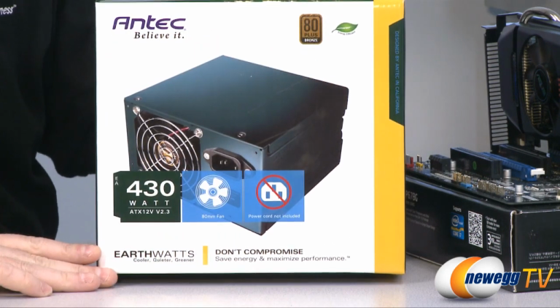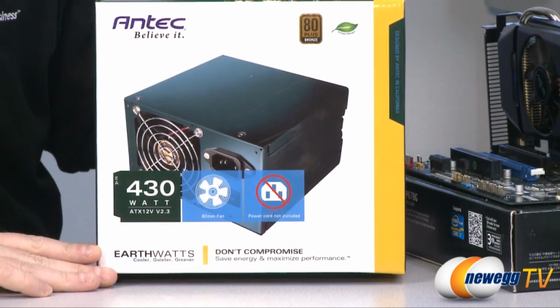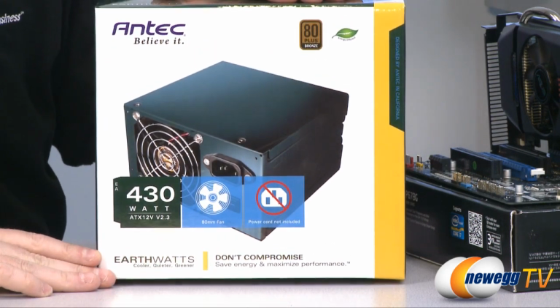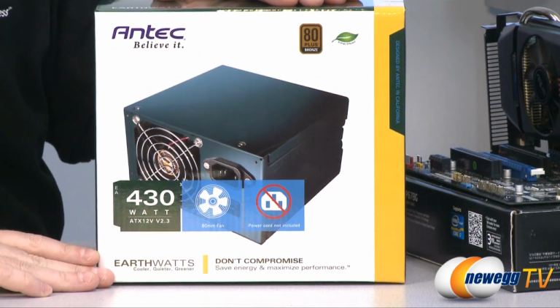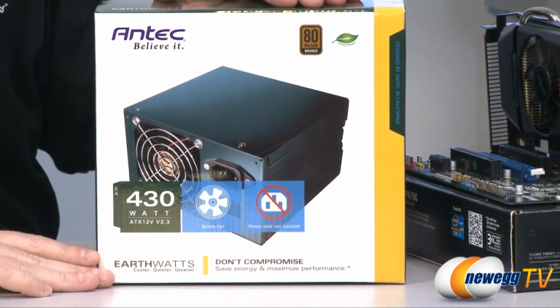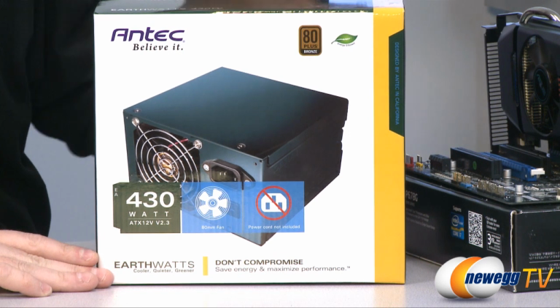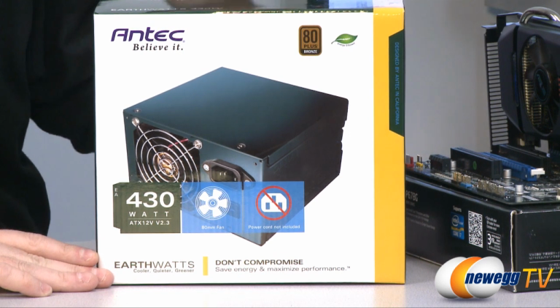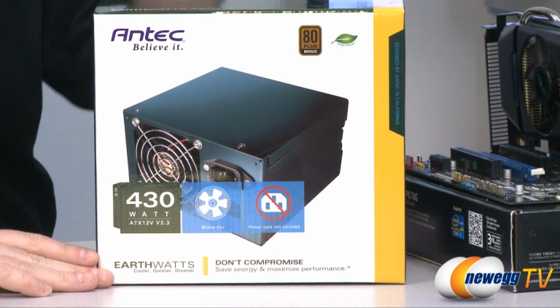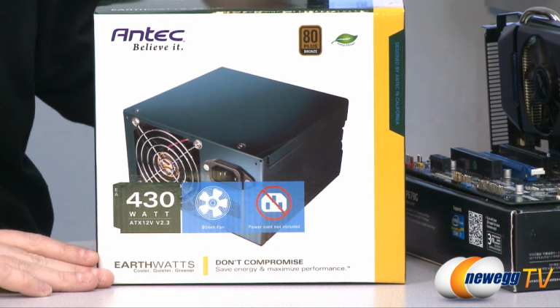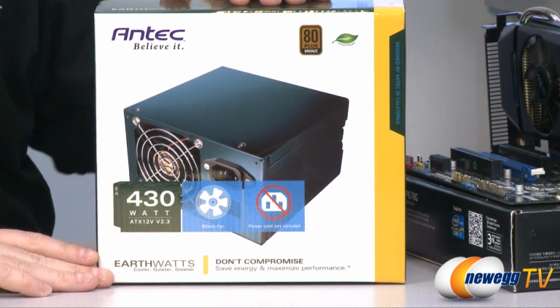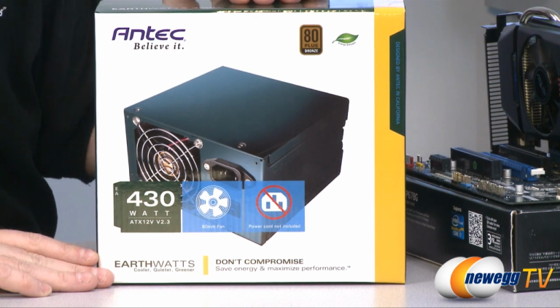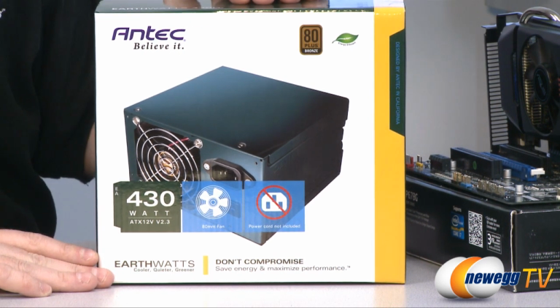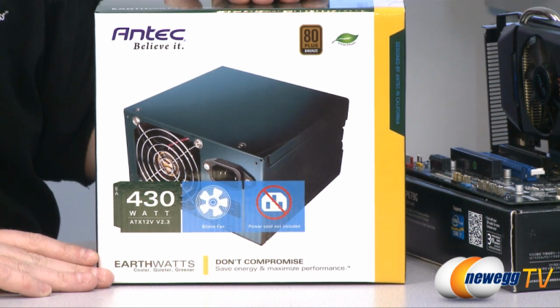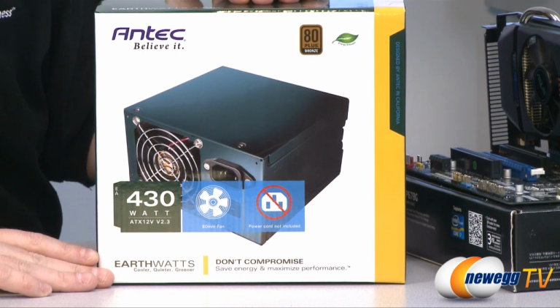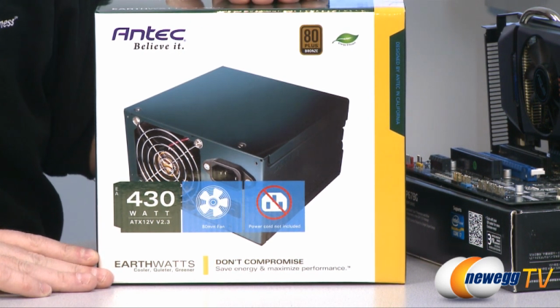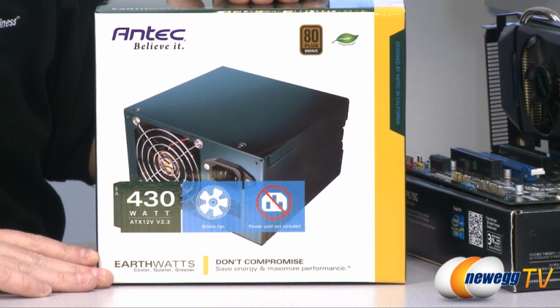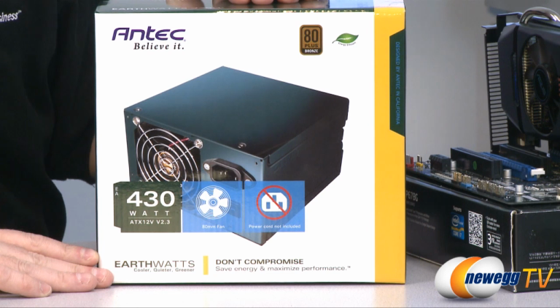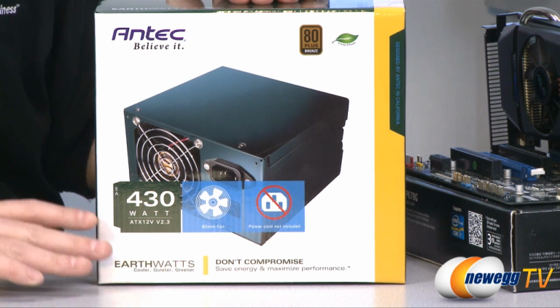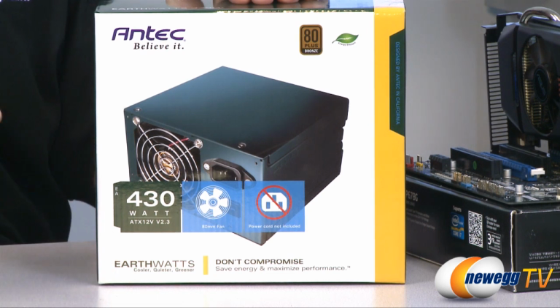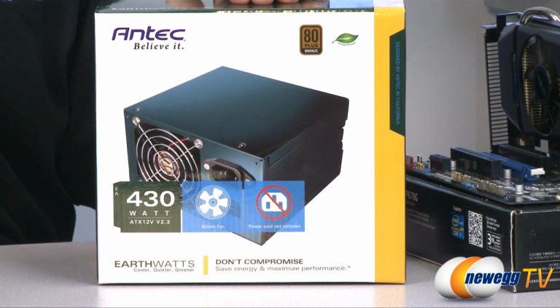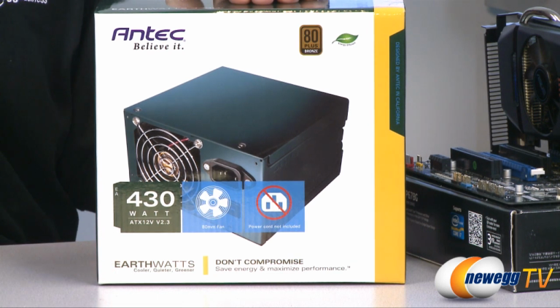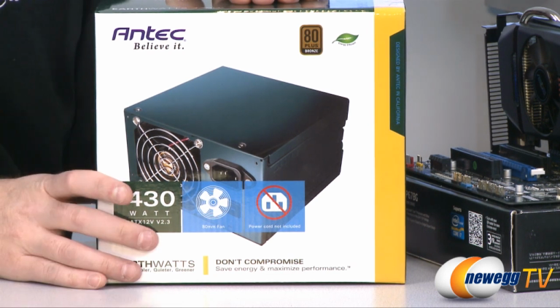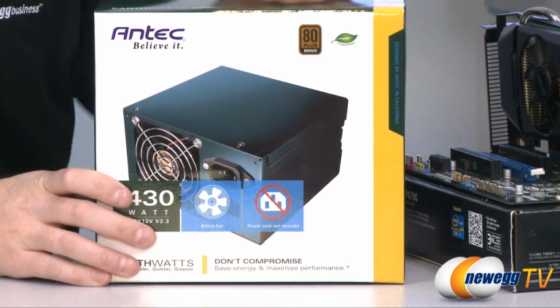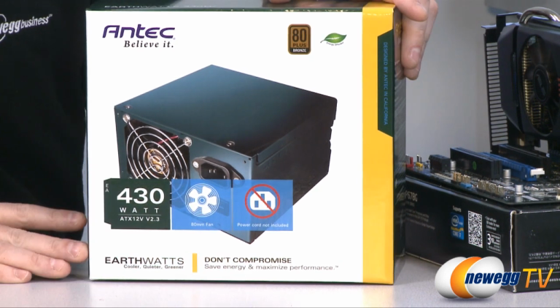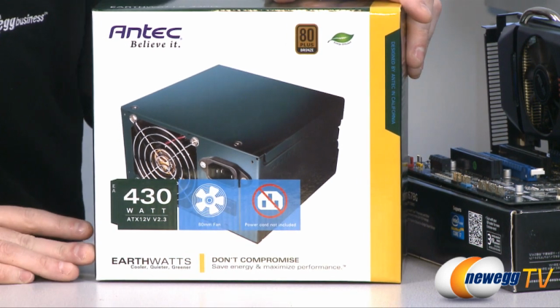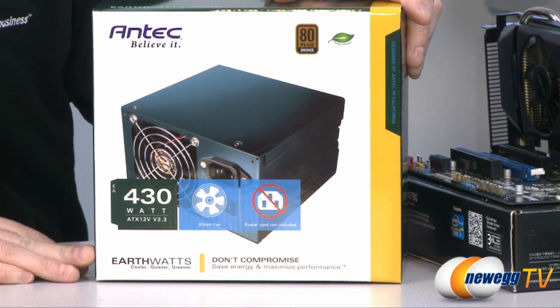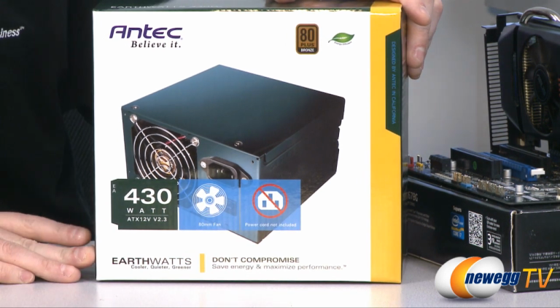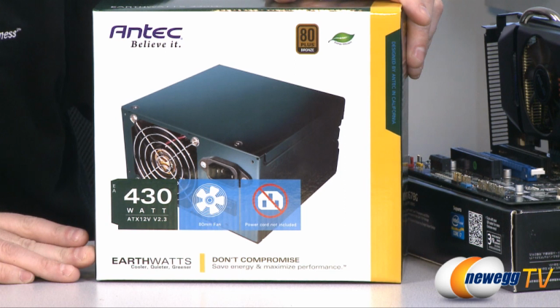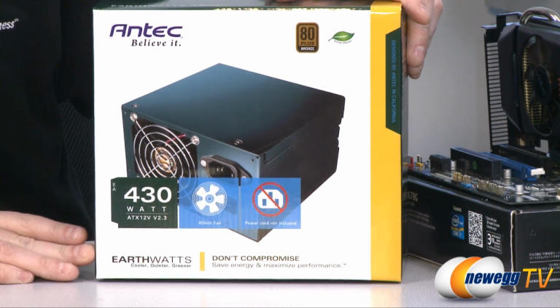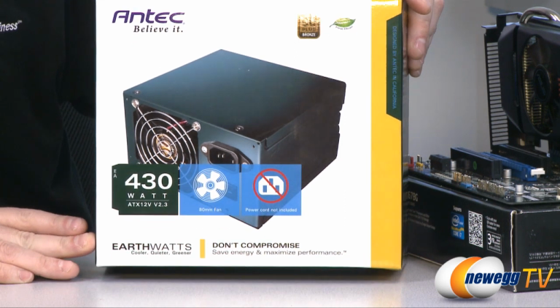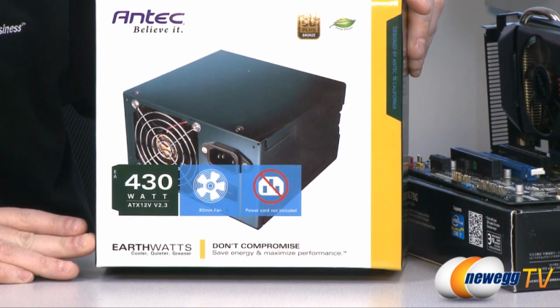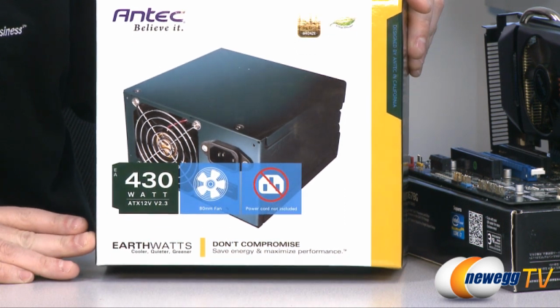80 Plus is an efficiency rating, so it's basically saying that under load this power supply needs to be able to deliver 80% efficiency. There are different variations depending on the amount of load on the power supply. If you're interested you can head over to 80plus.org for more information.